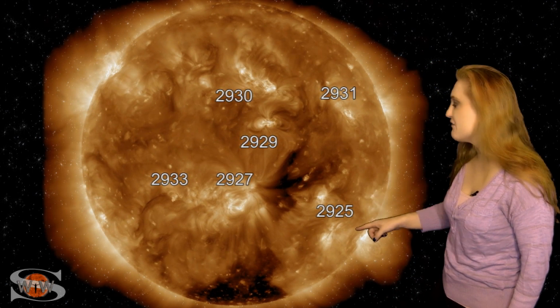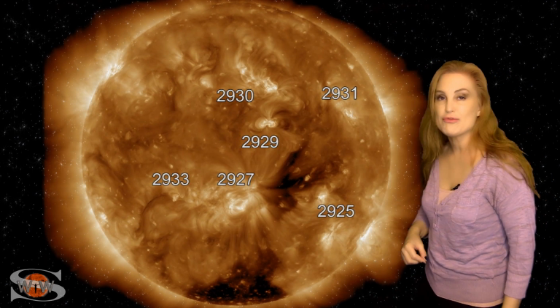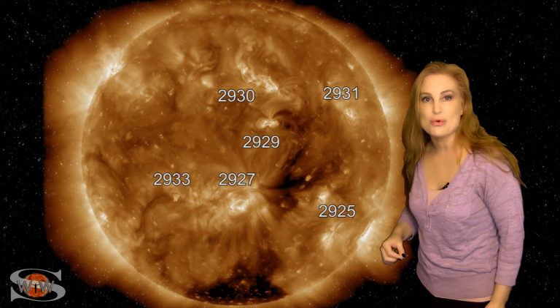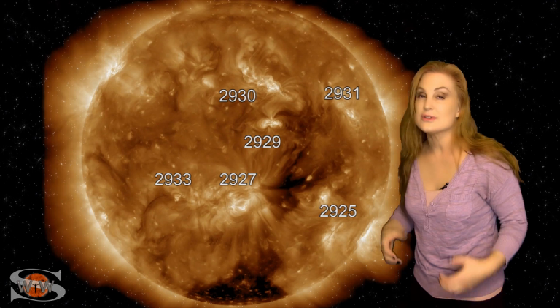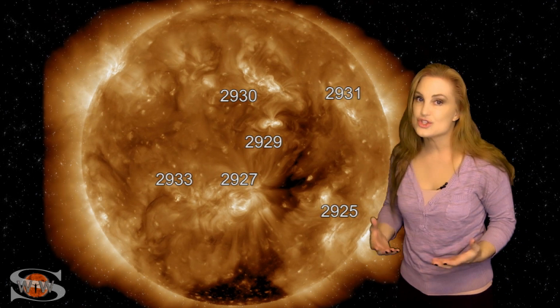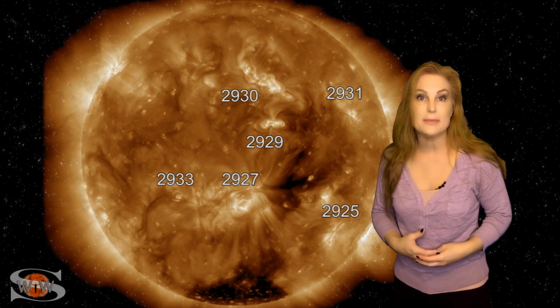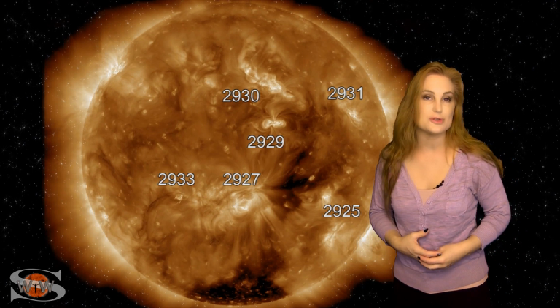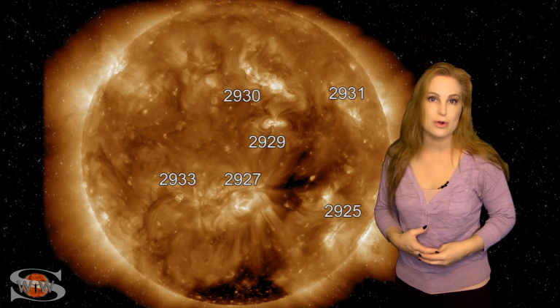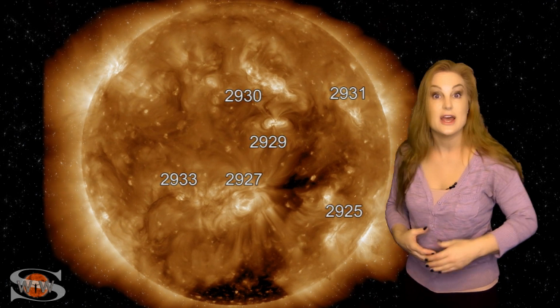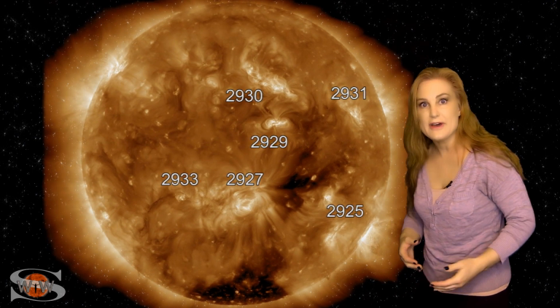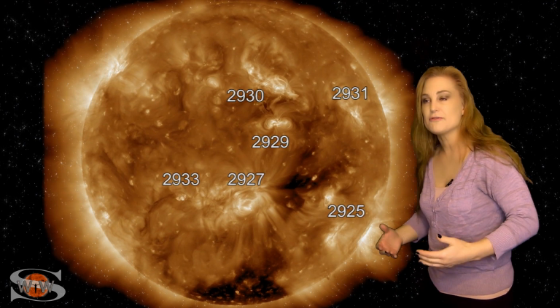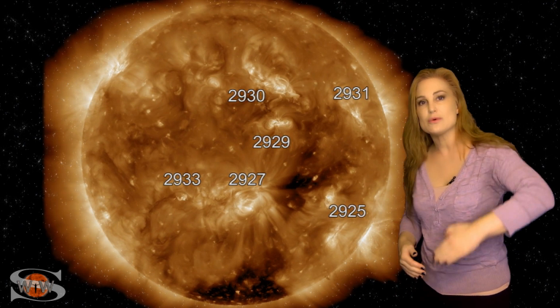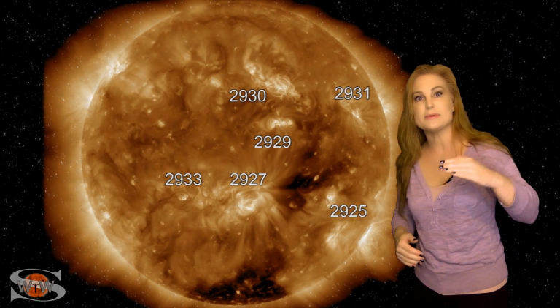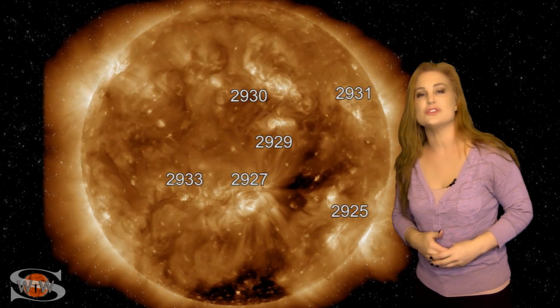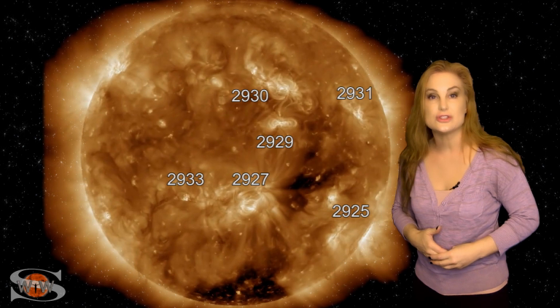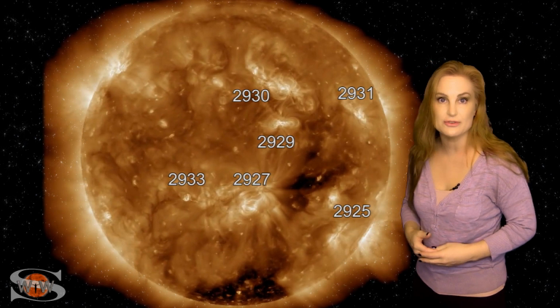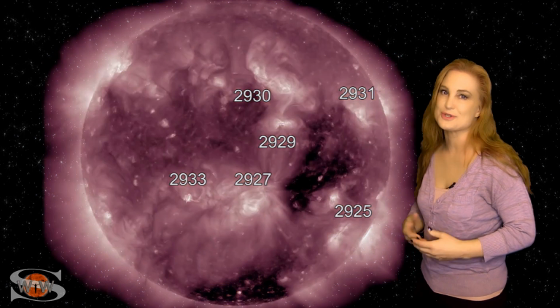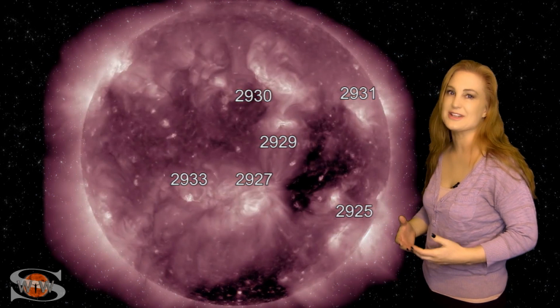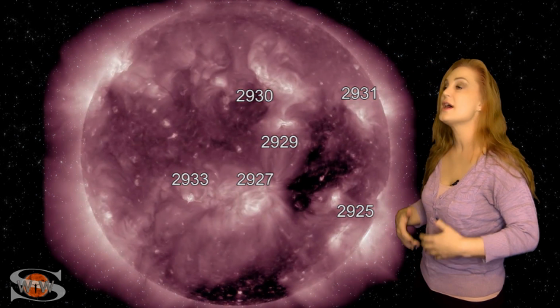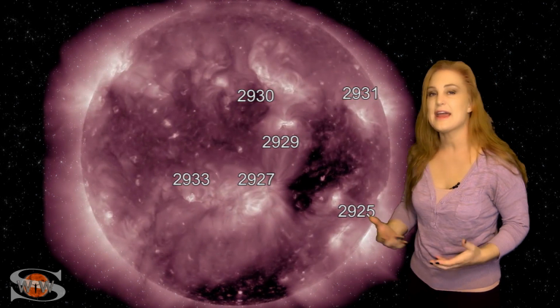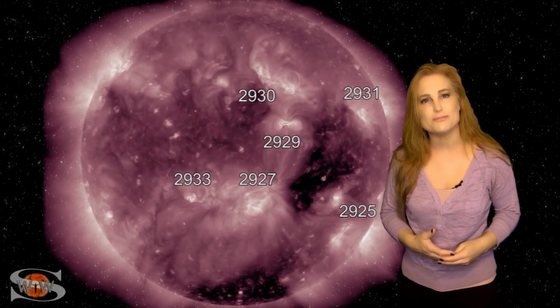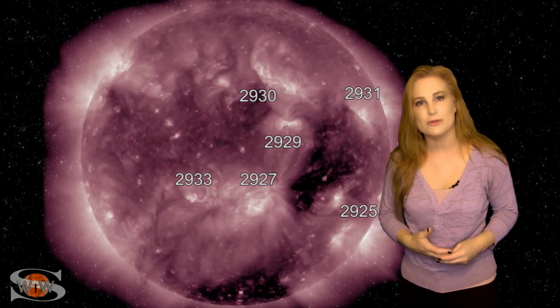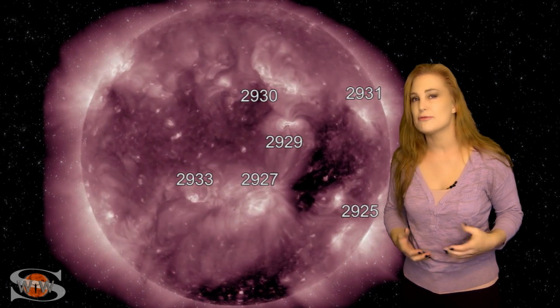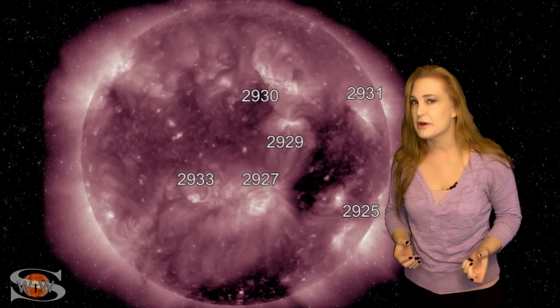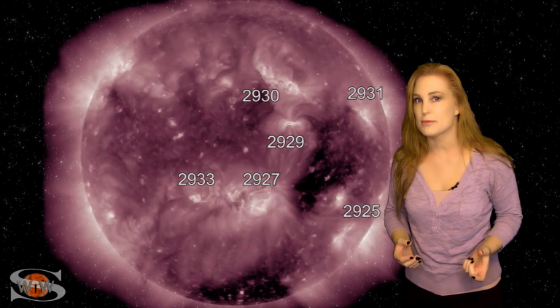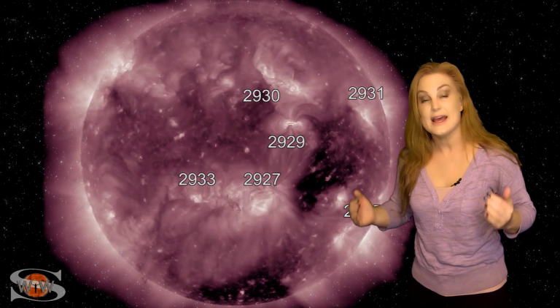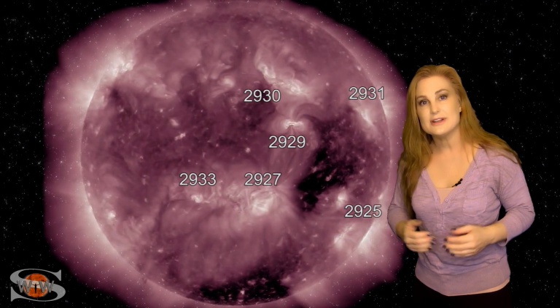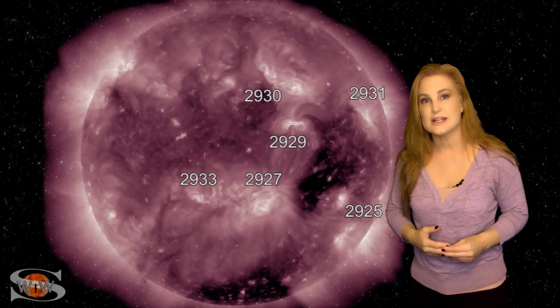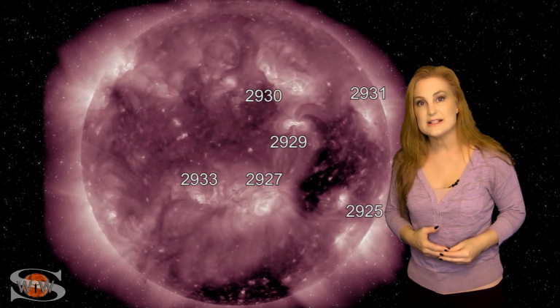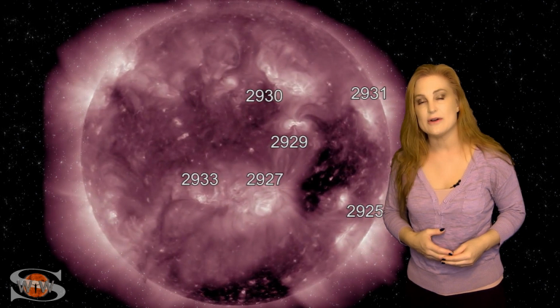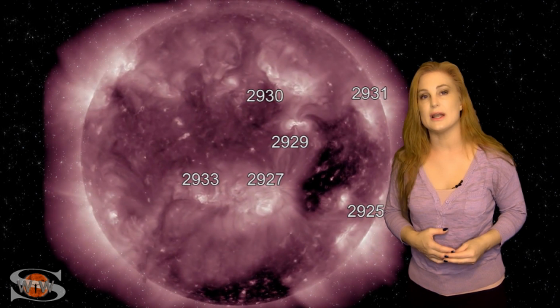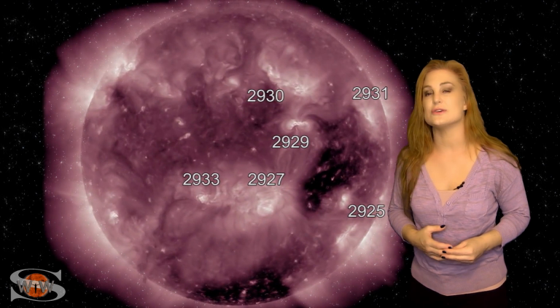The fast wind from this coronal hole has actually bumped us up to storm levels. In fact, for a few hours, it bumped us up to G2-level solar storm conditions, and that gave us some beautiful aurora for a very short bit, even in some places down at mid-latitudes.